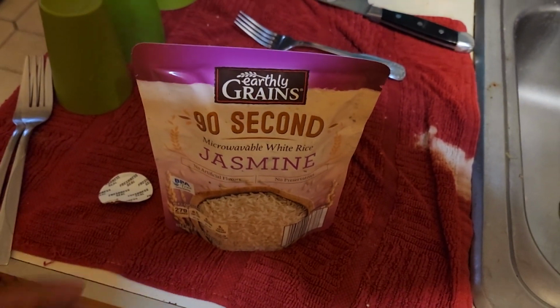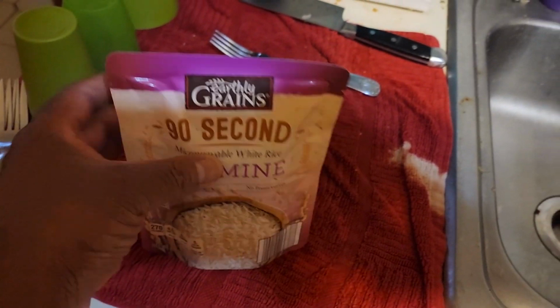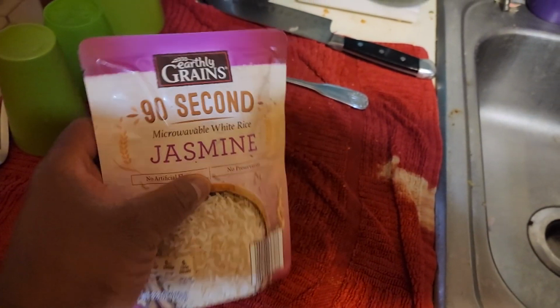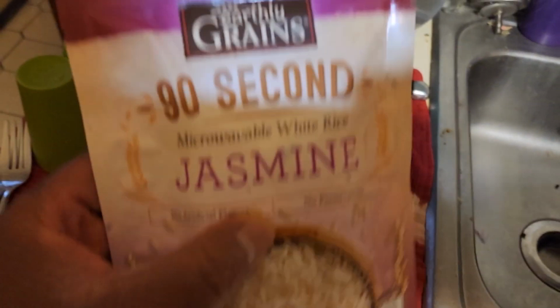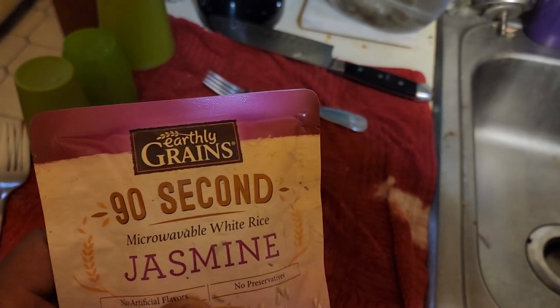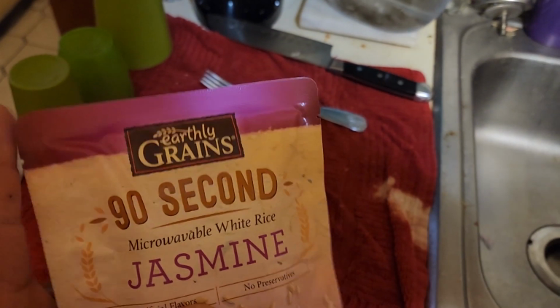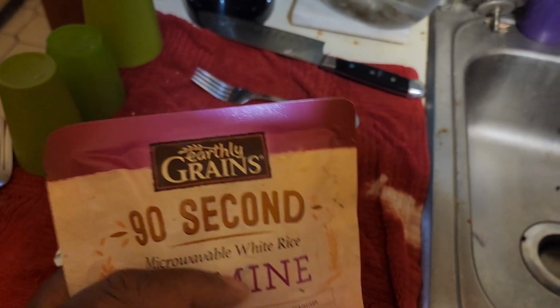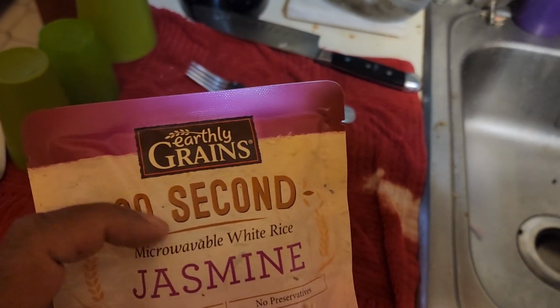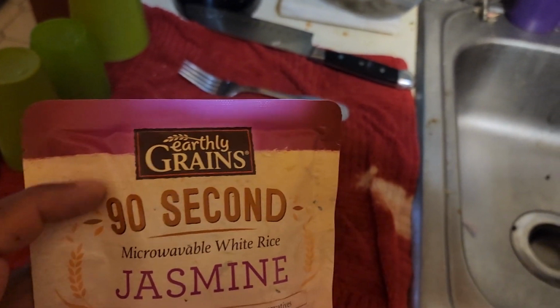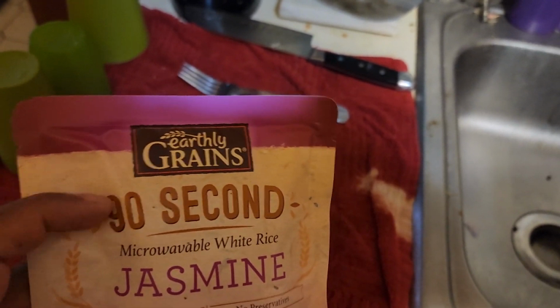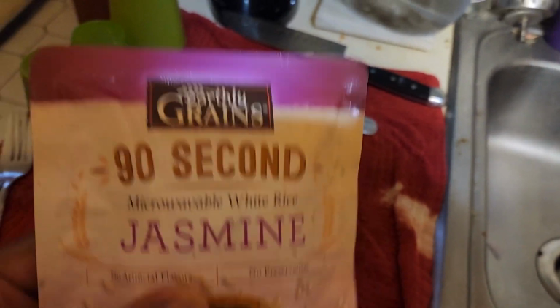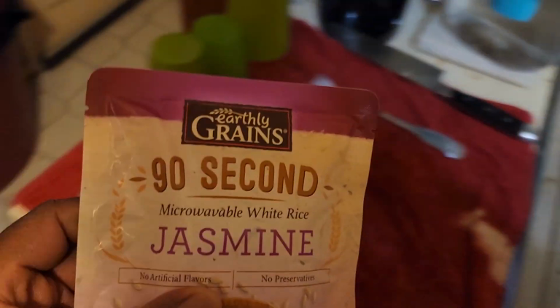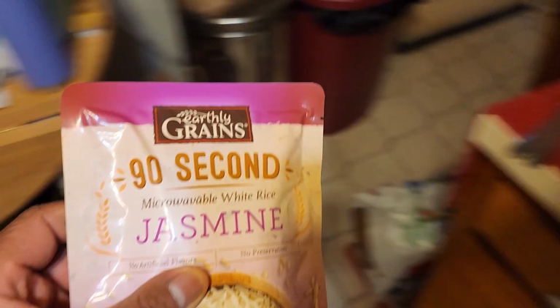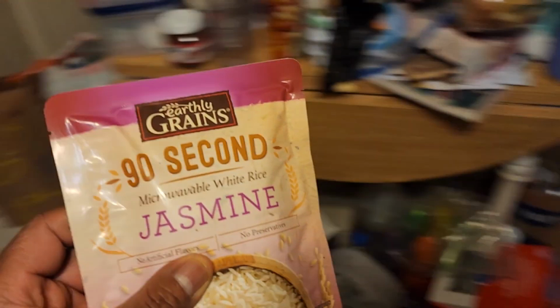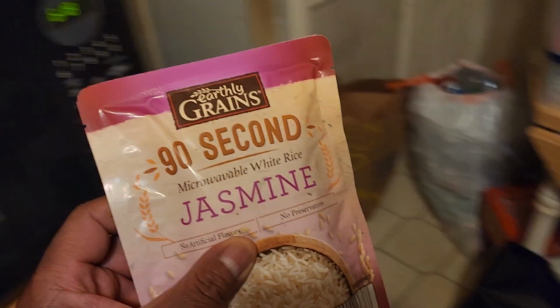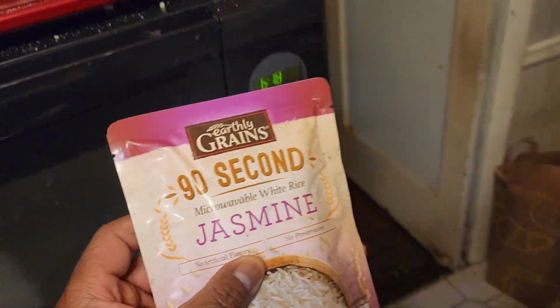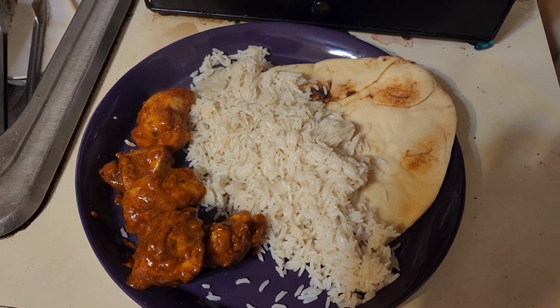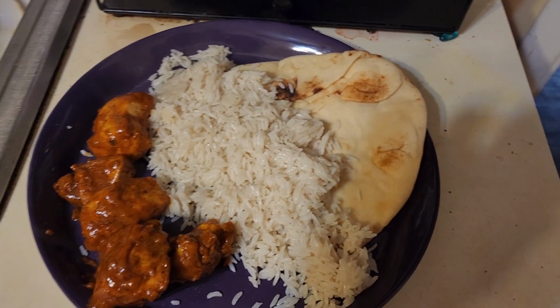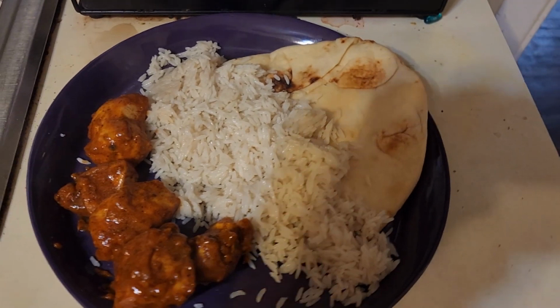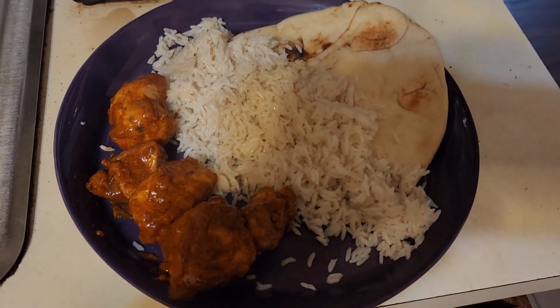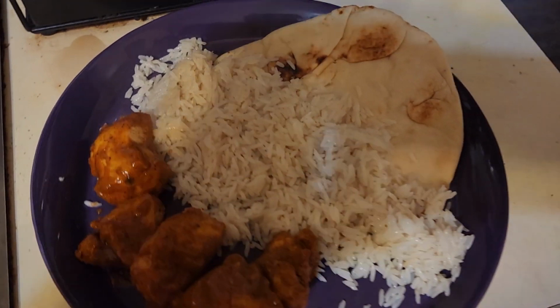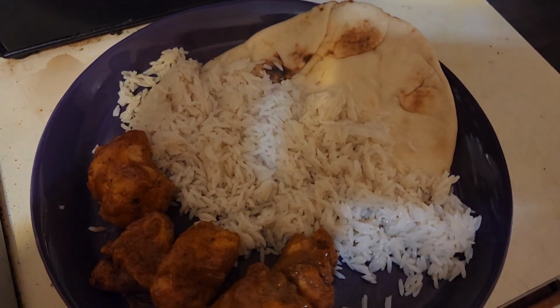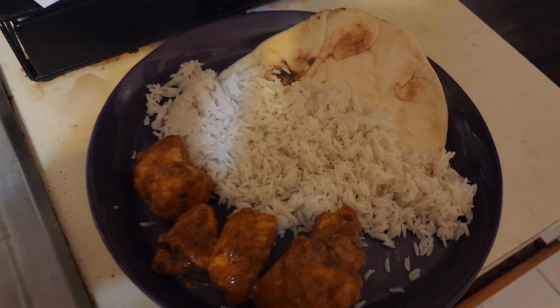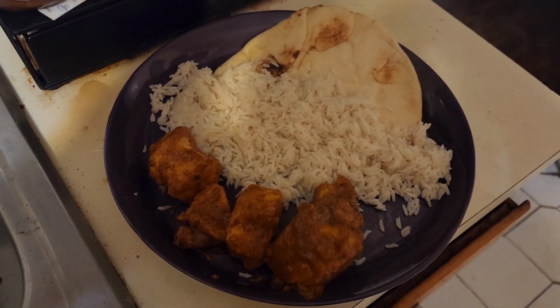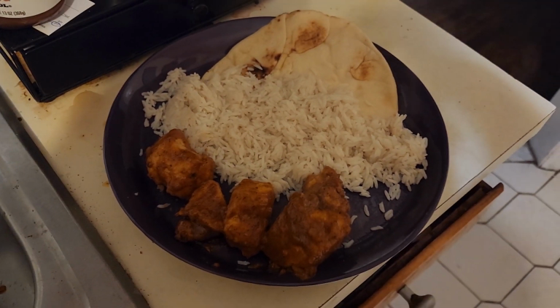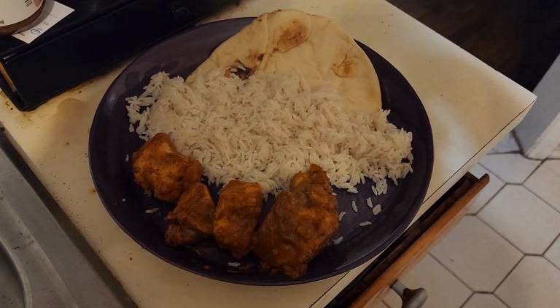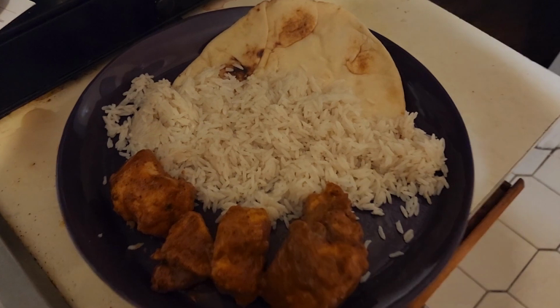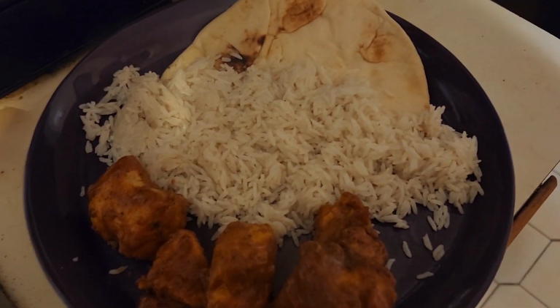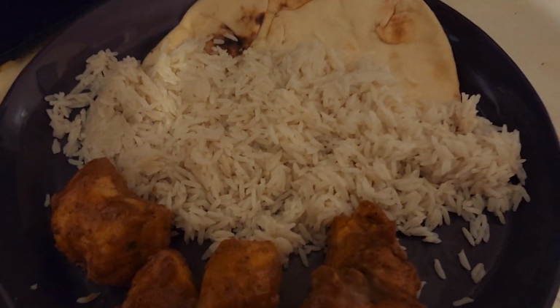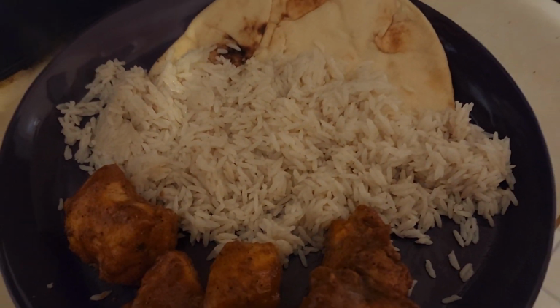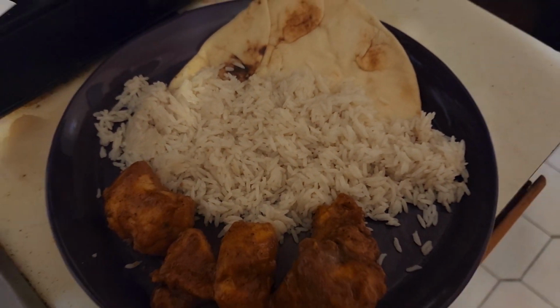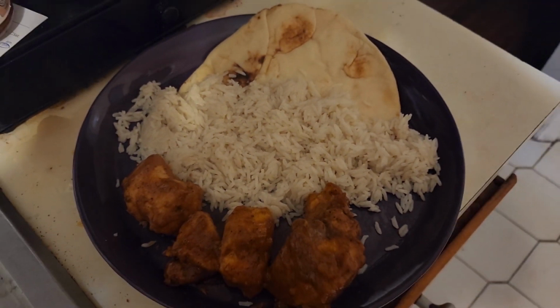The rice only takes 90 seconds per packet to cook, so let me cook that up. And of course I can't have this dinner without a lovely piece of naan on the plate. And that's it.